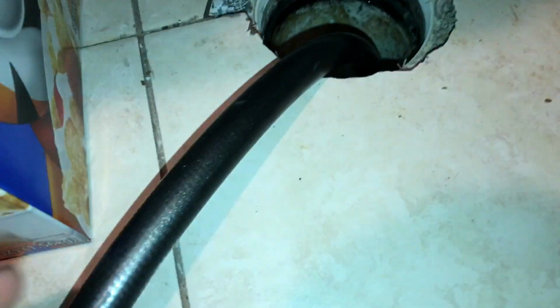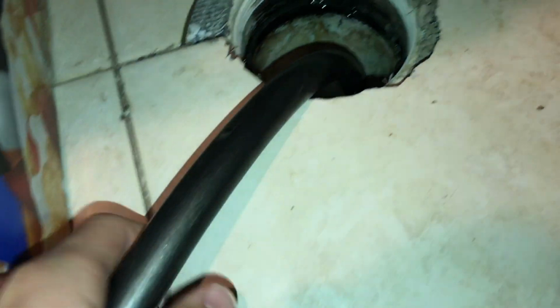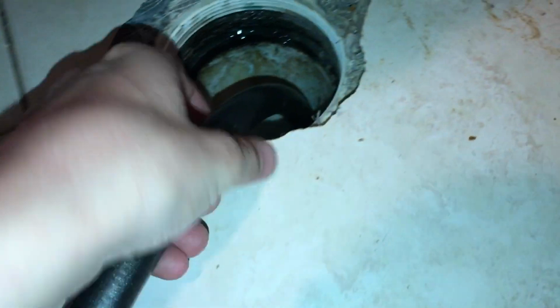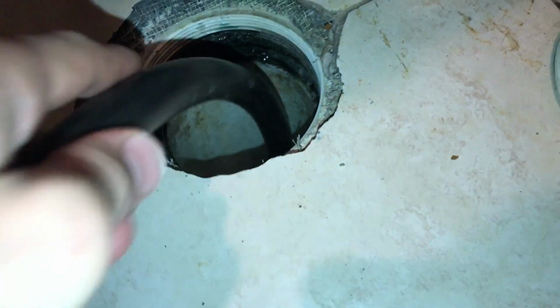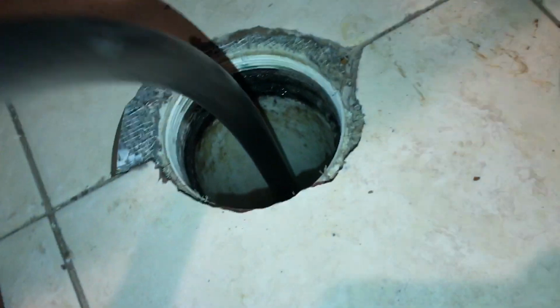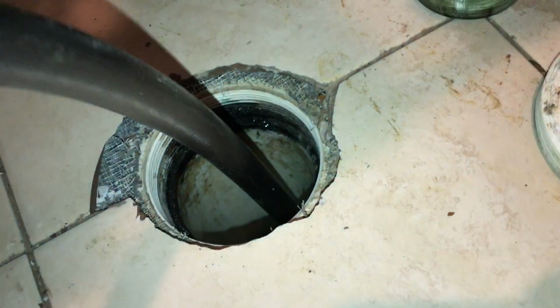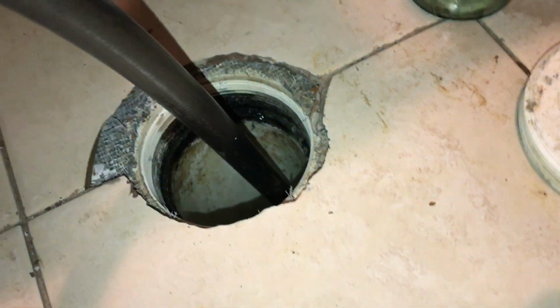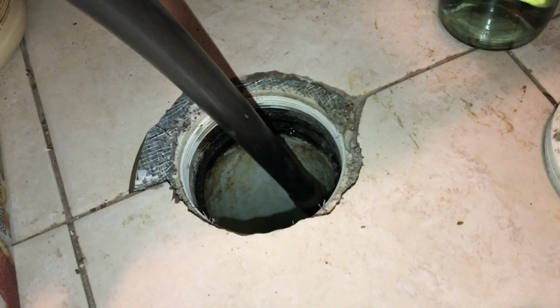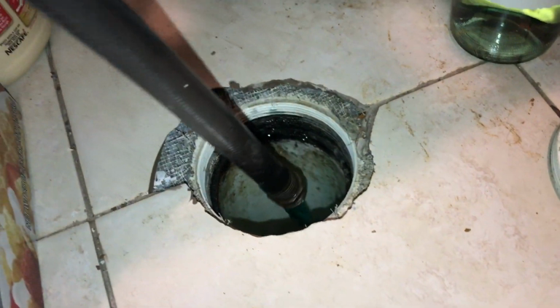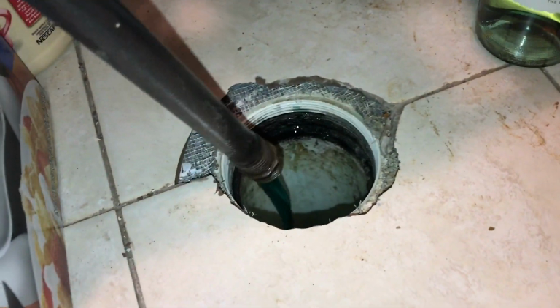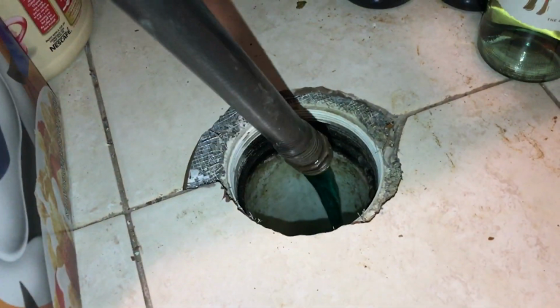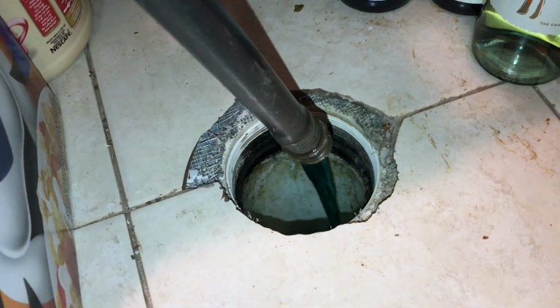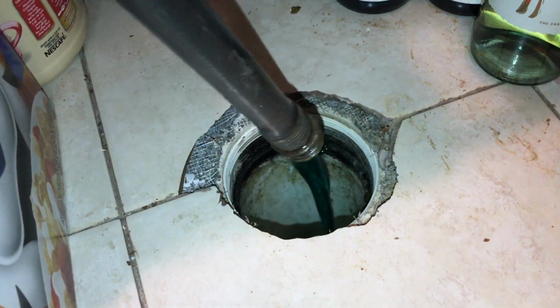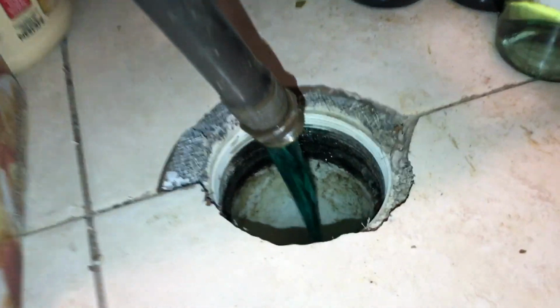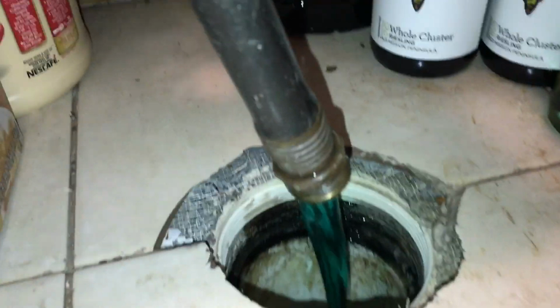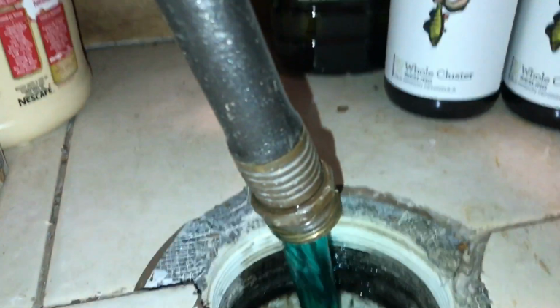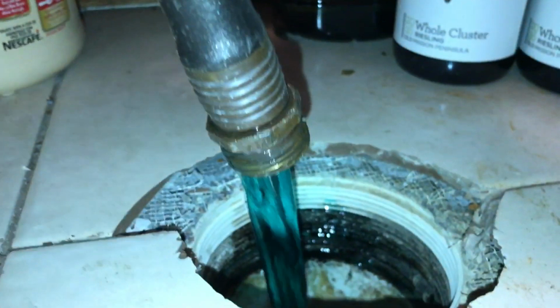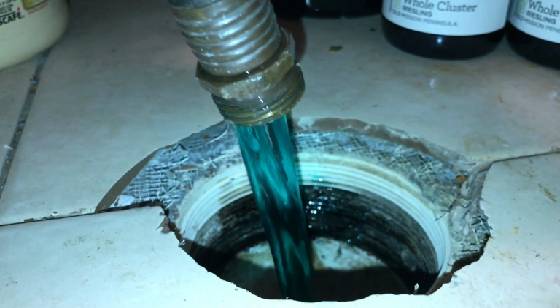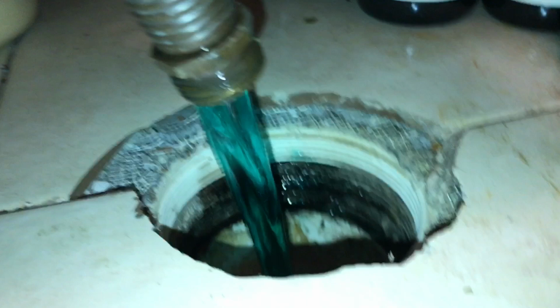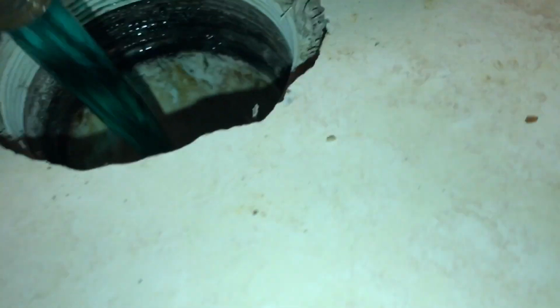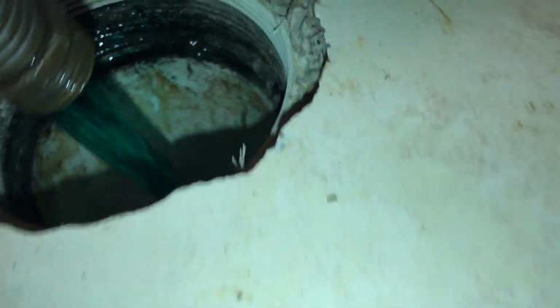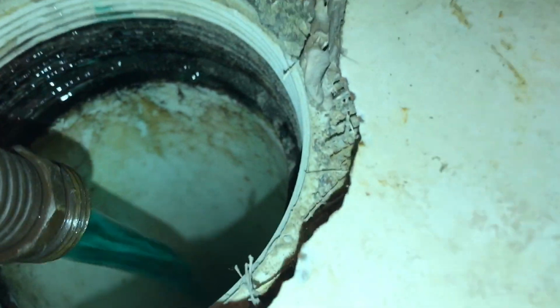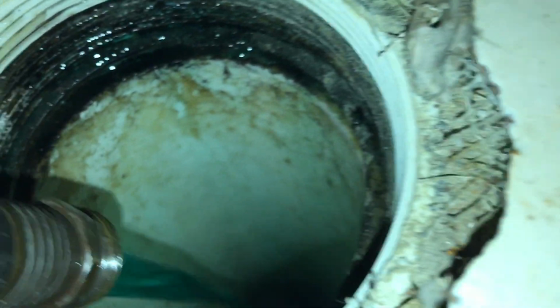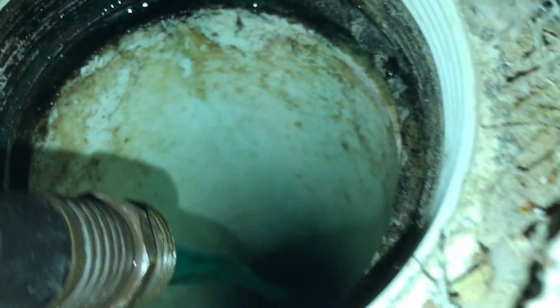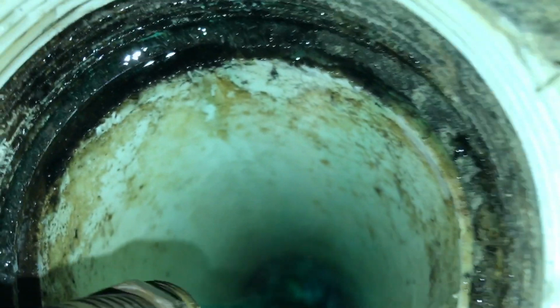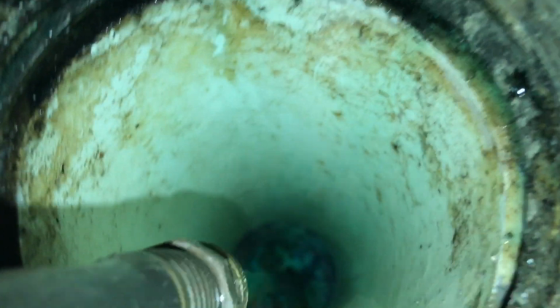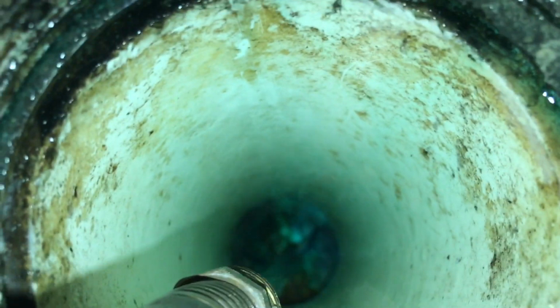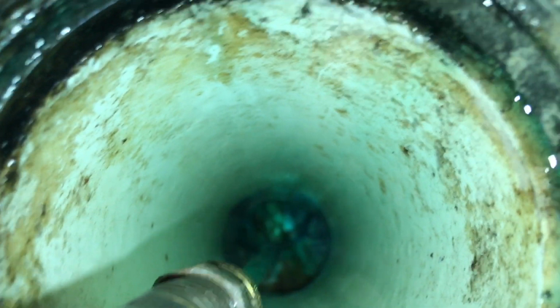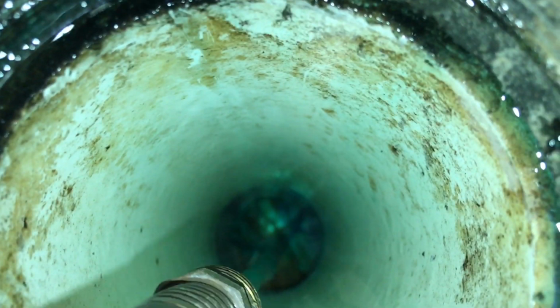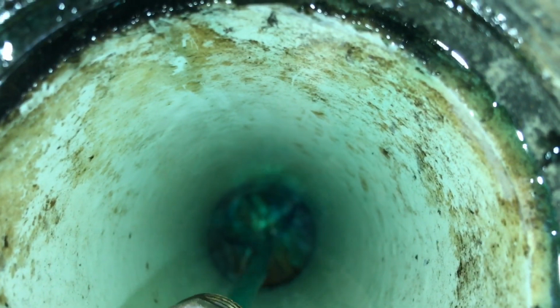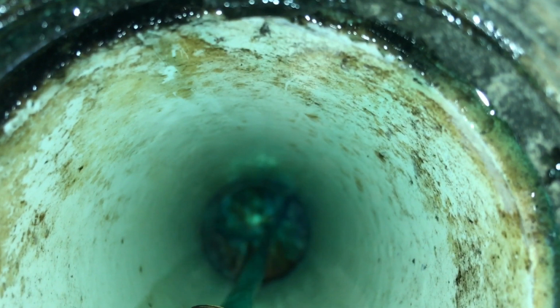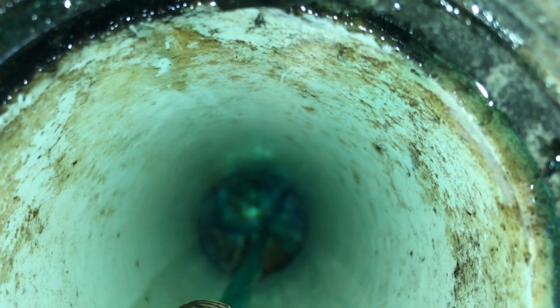Here's the sewer clean out, and I'm doing the blue bucket right now. Look at how blue that is, in case you're curious what it looks like.